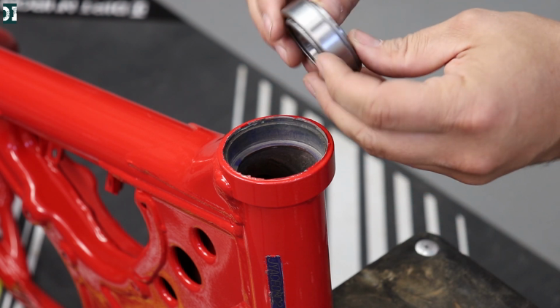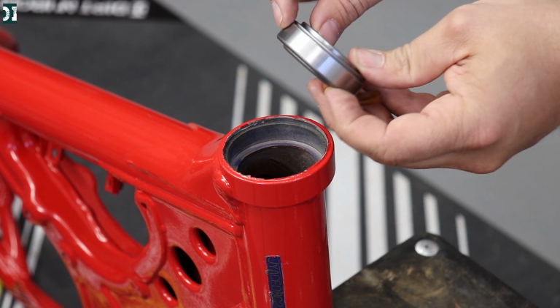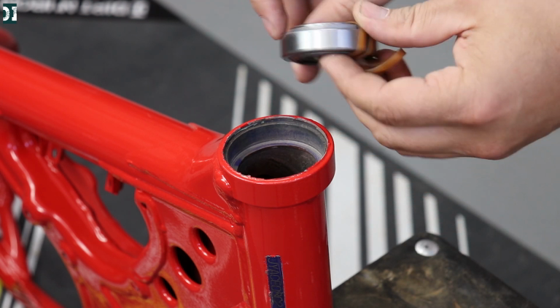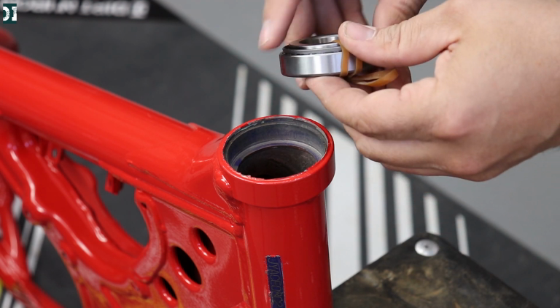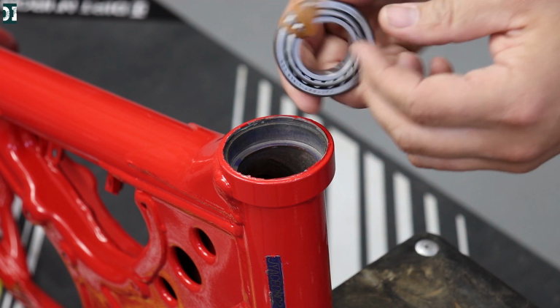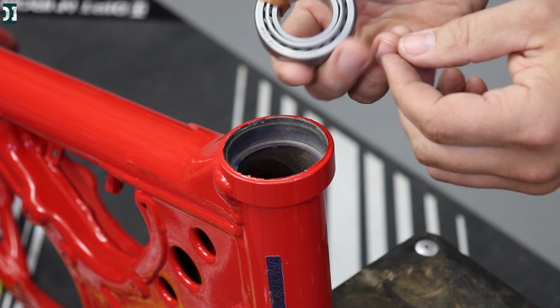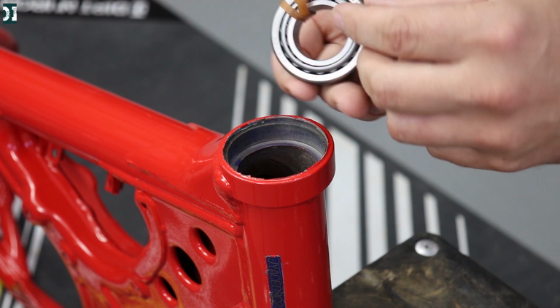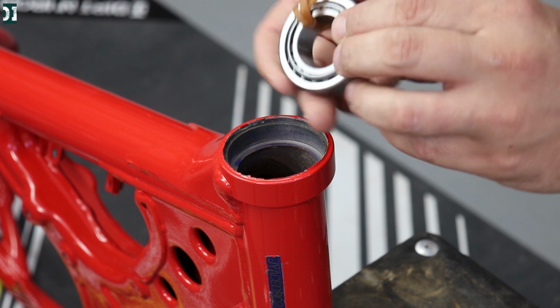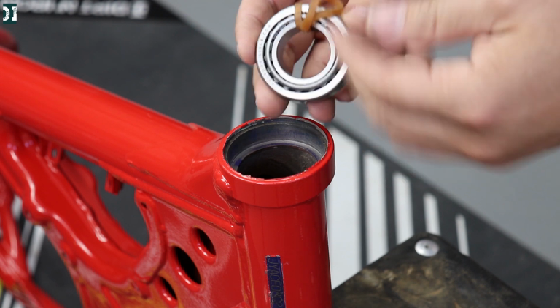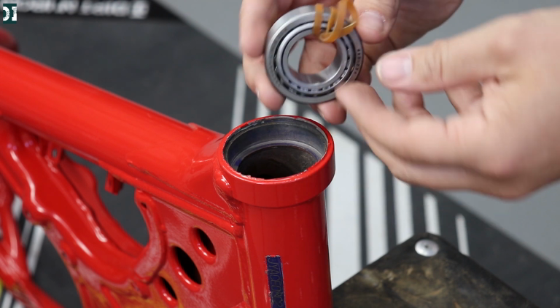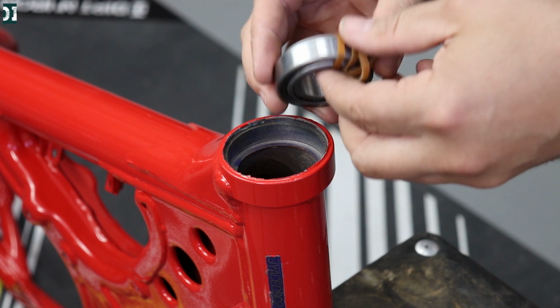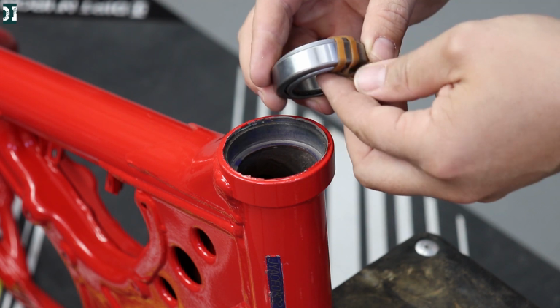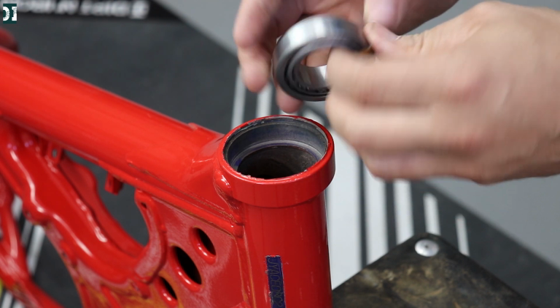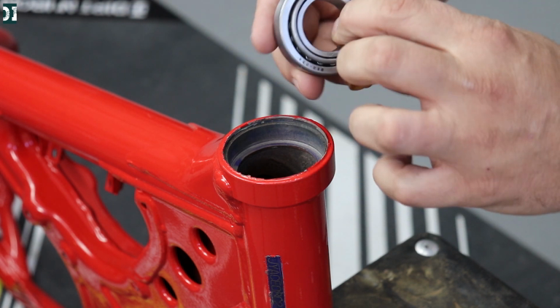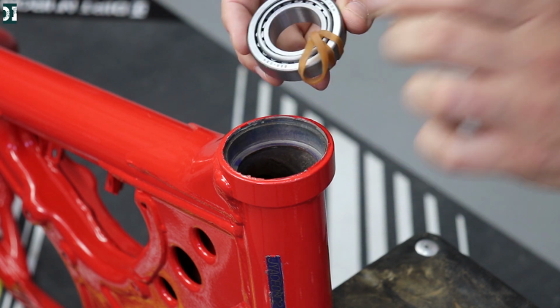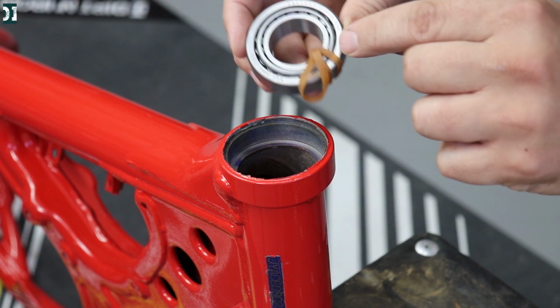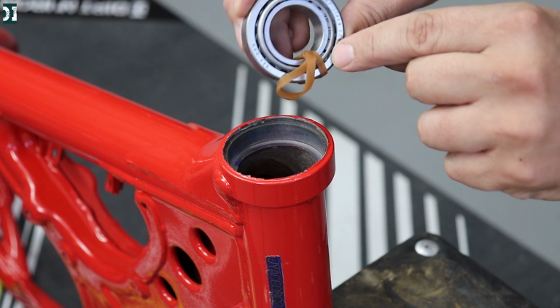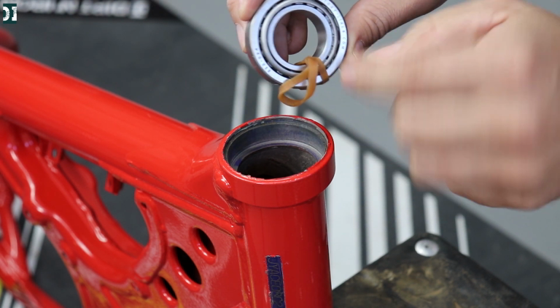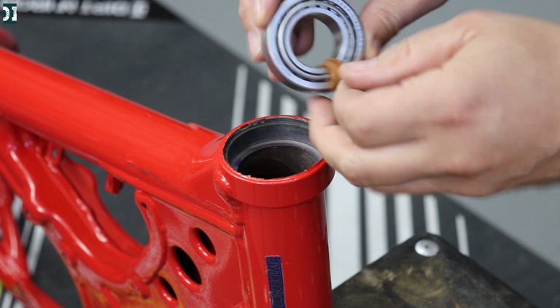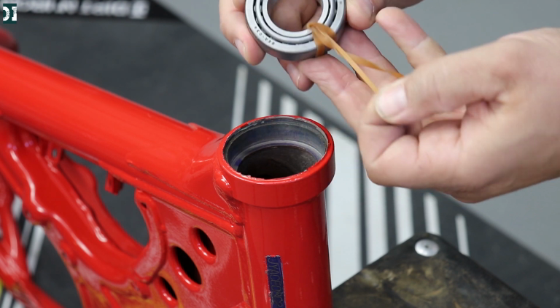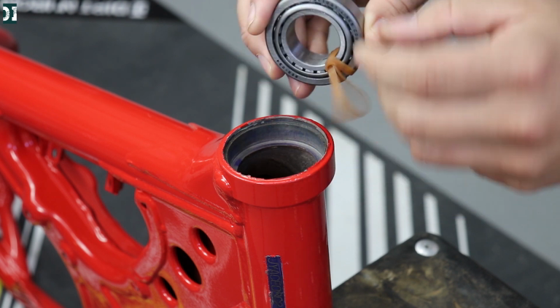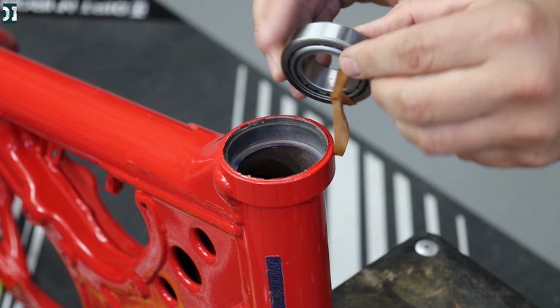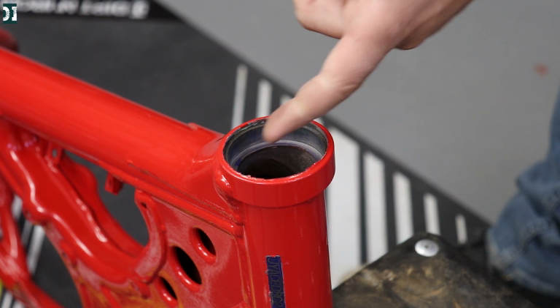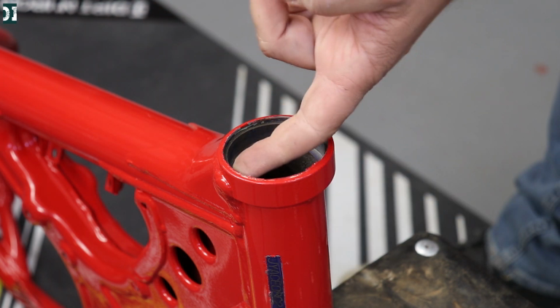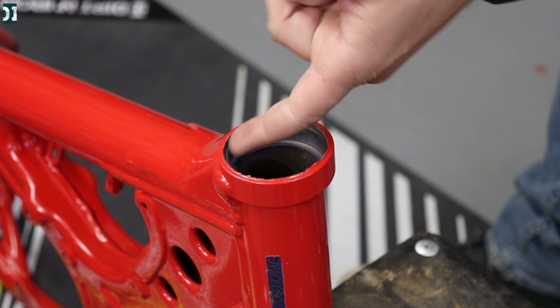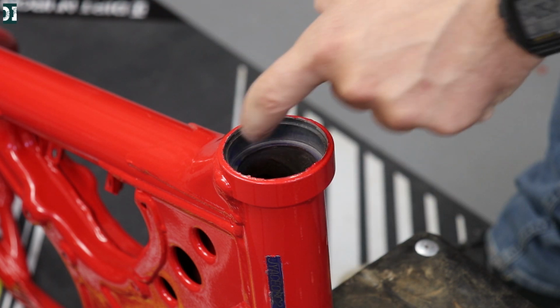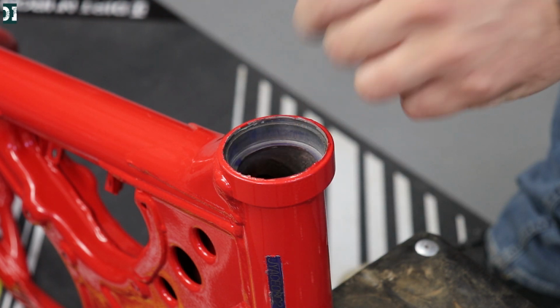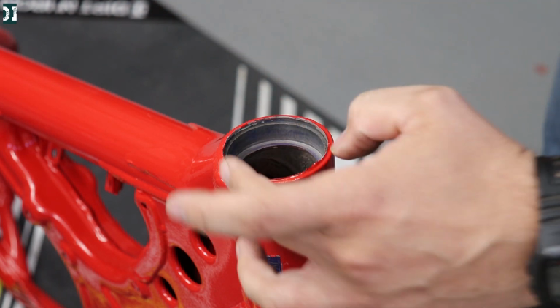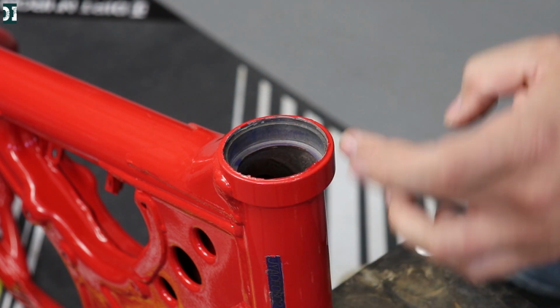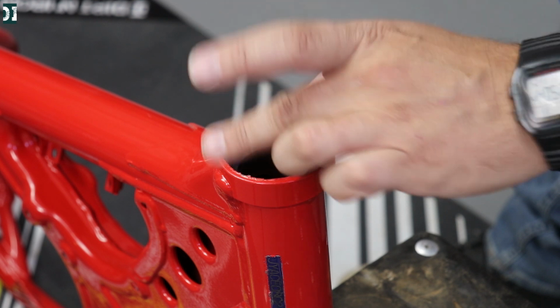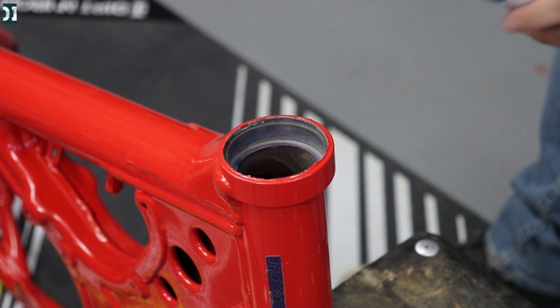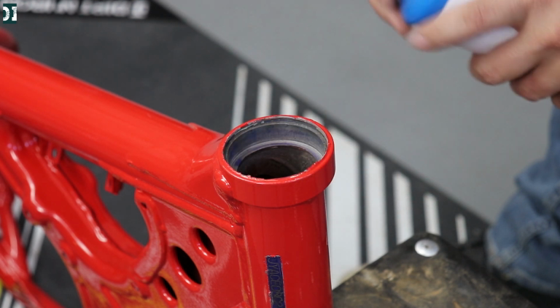I always keep the race and the bearing together. I throw them in the freezer, or if you're just transporting them when you work on your stuff, make sure that they stay together — I put a rubber band around them. I'm going to be careful to heat up only the insides; I don't want to burn any of this powder coat.